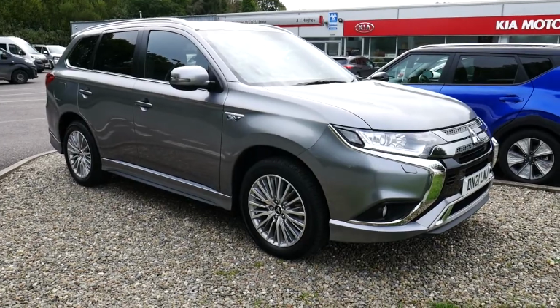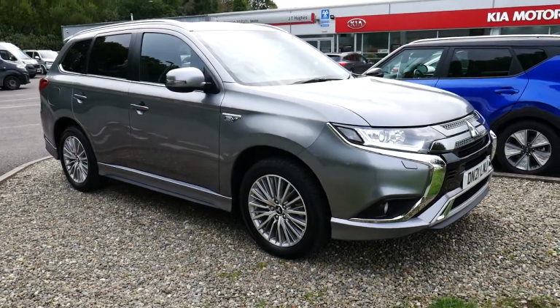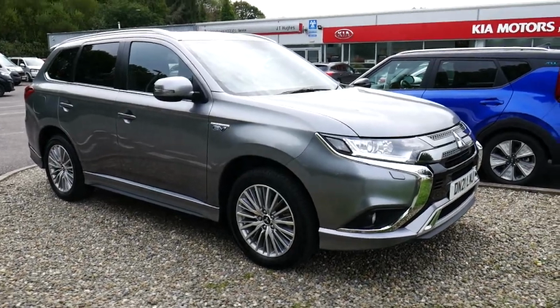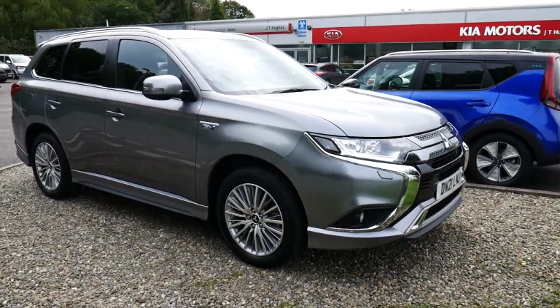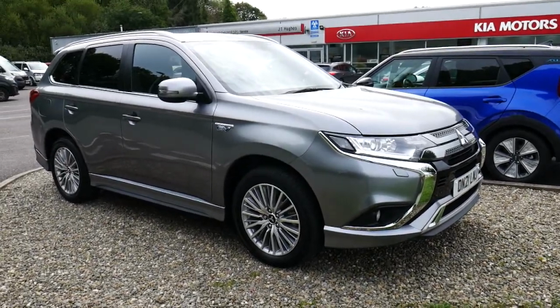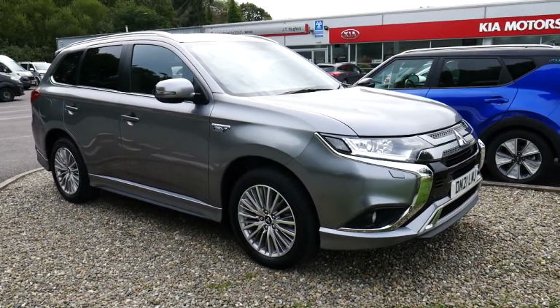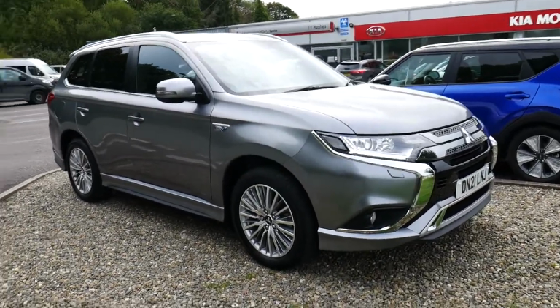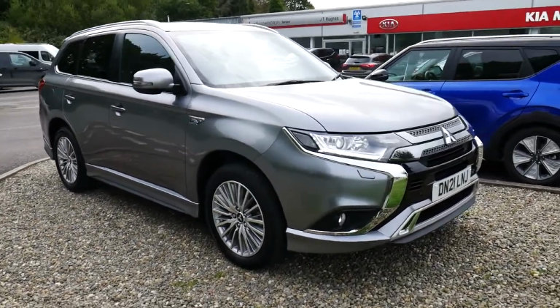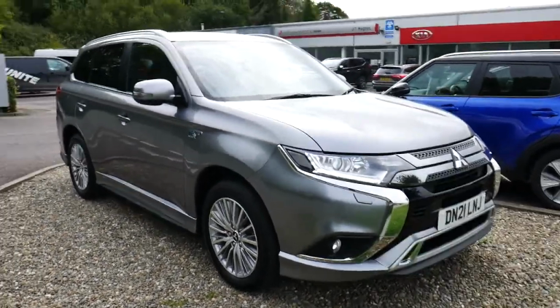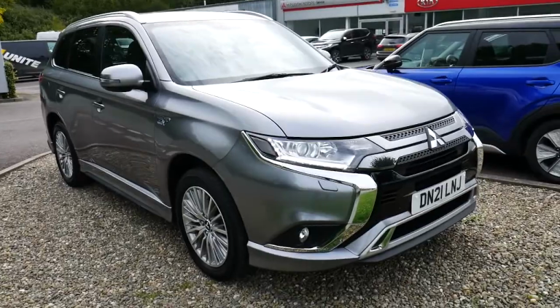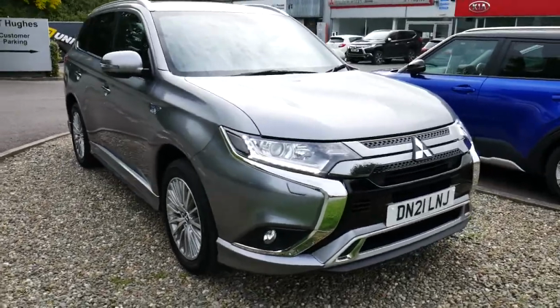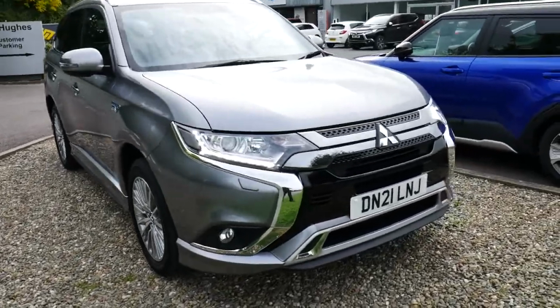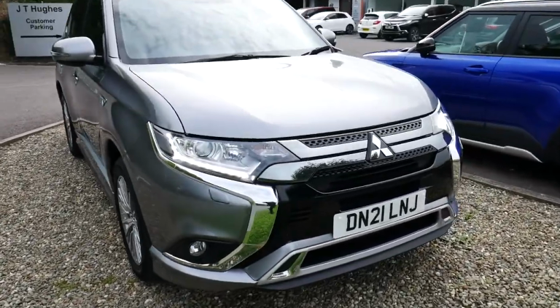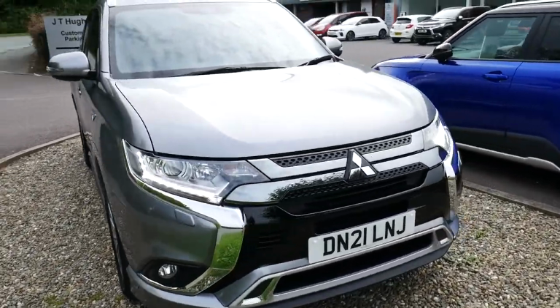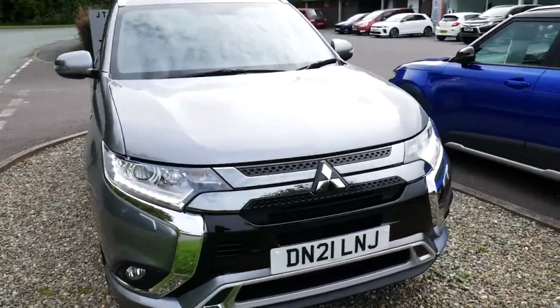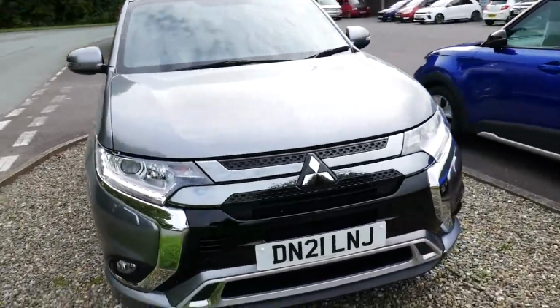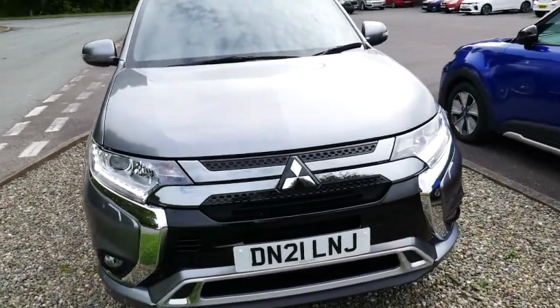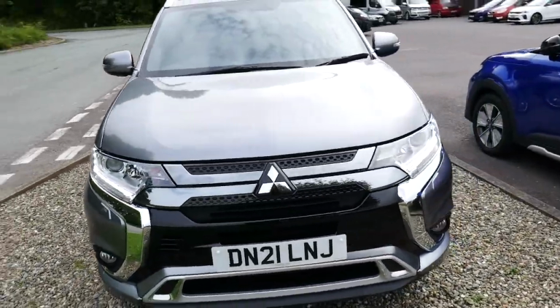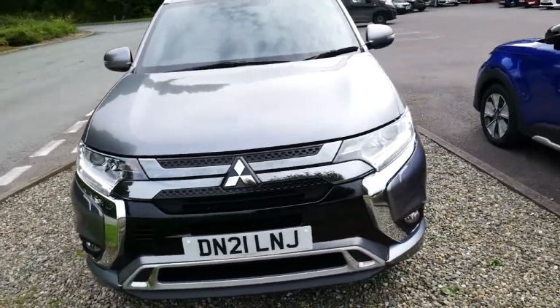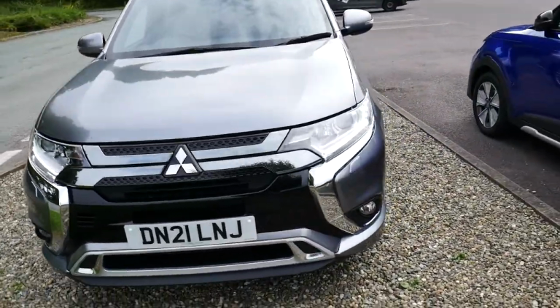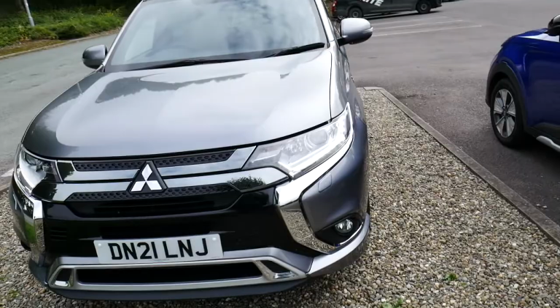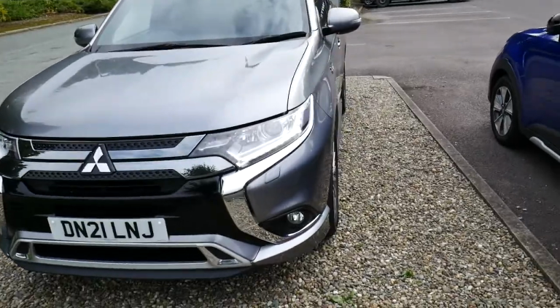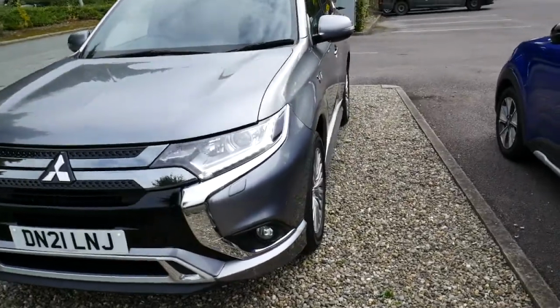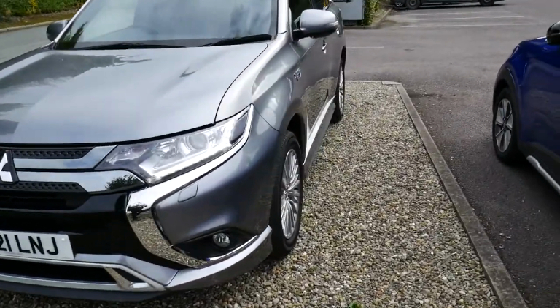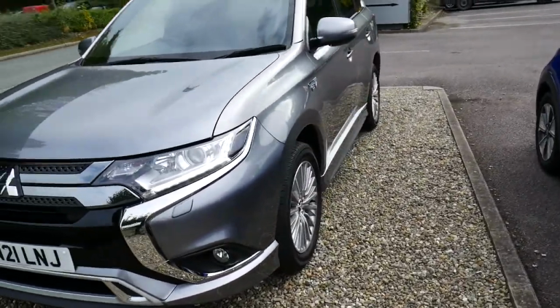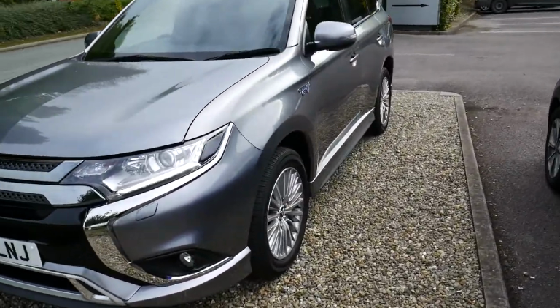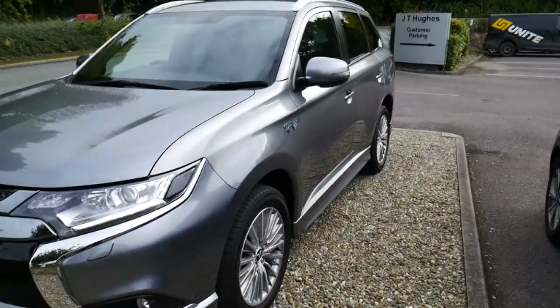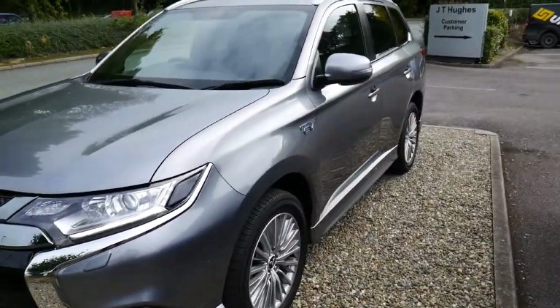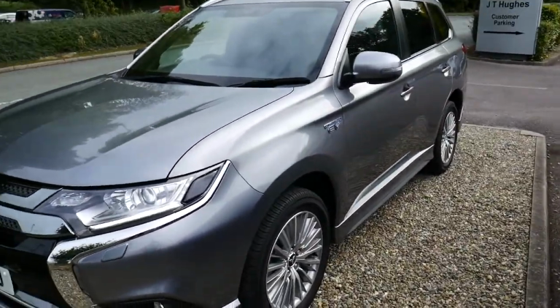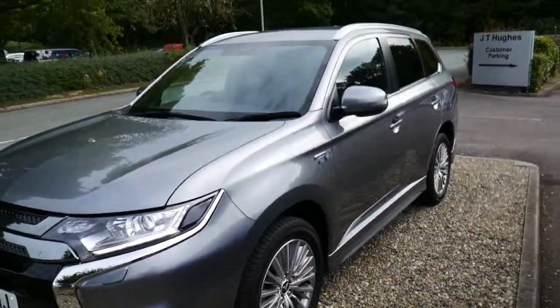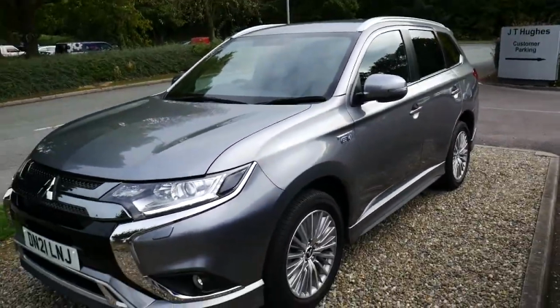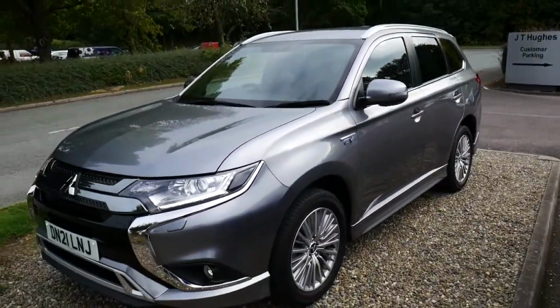Hello and welcome to JT Hughes in Newtown. Today we're going to be taking a look around this 21 plated Mitsubishi Outlander plug-in hybrid dynamic. It's in the grey colour and it's the 2.4 petrol automatic variant.